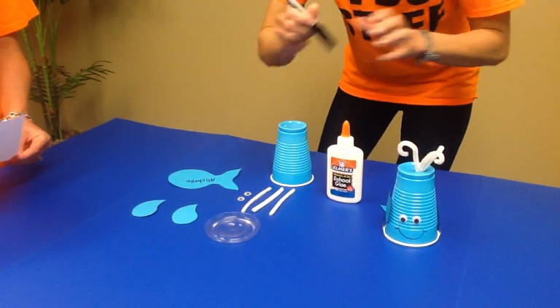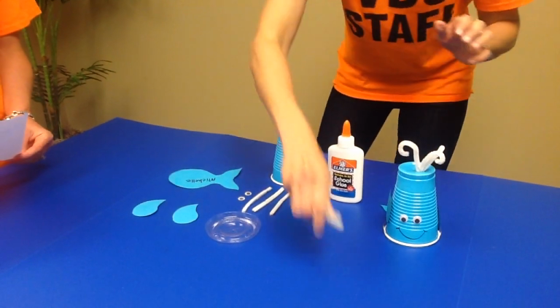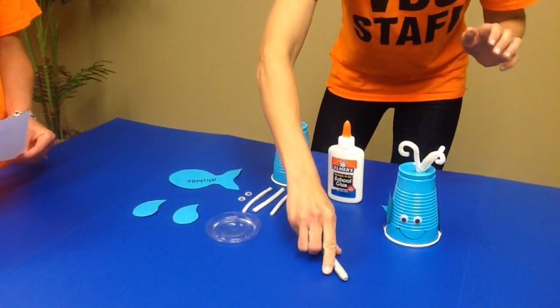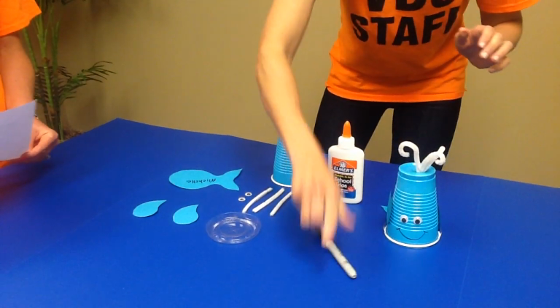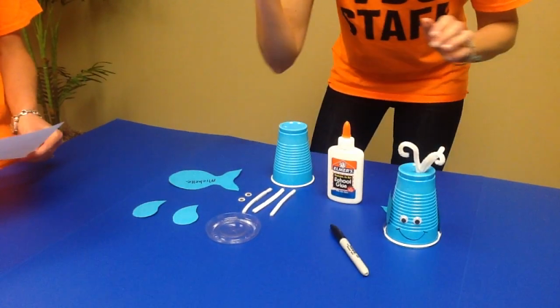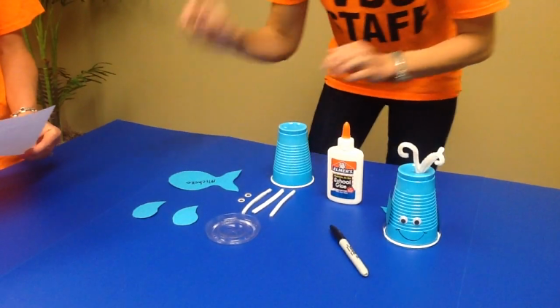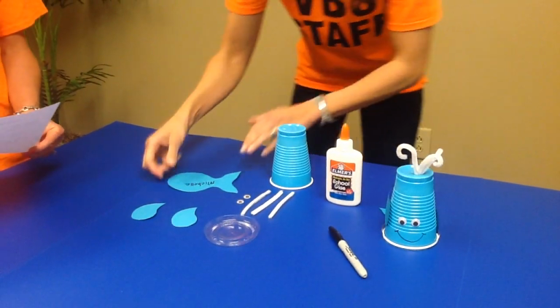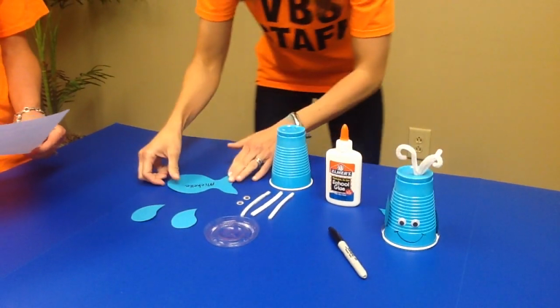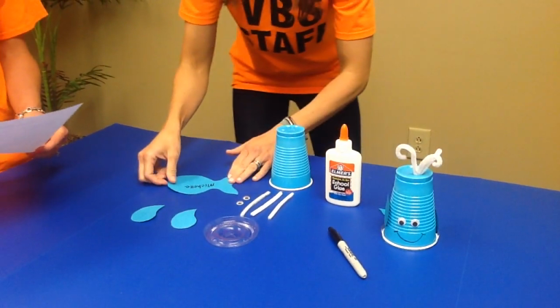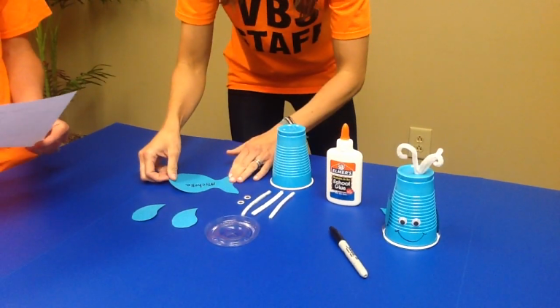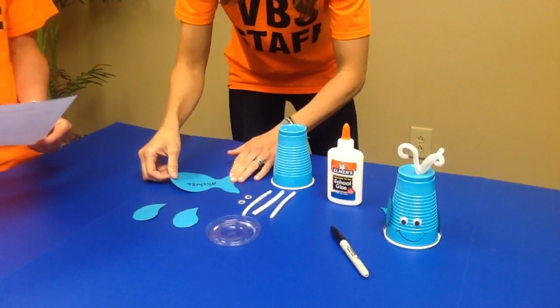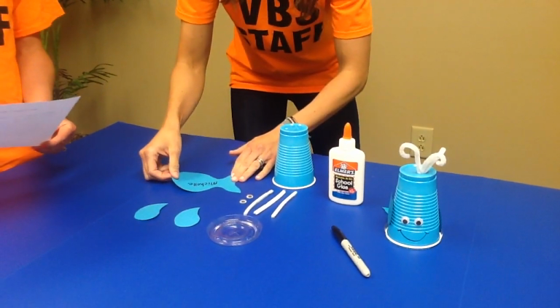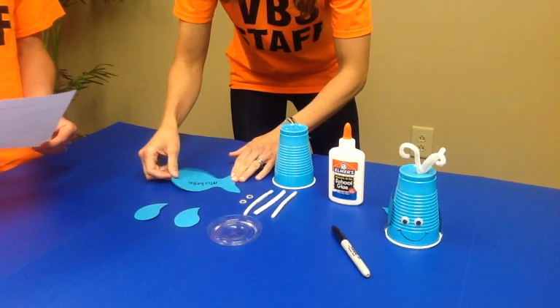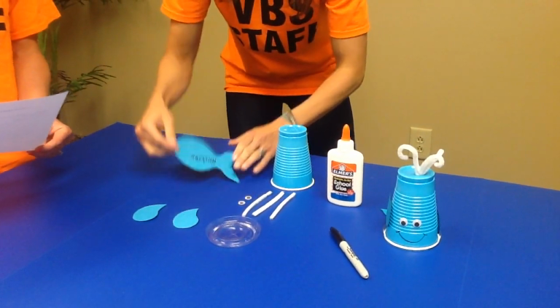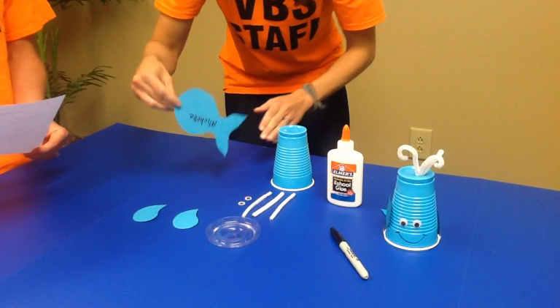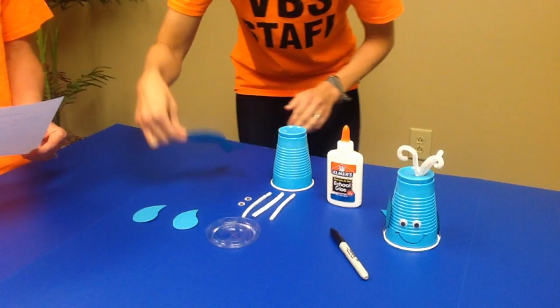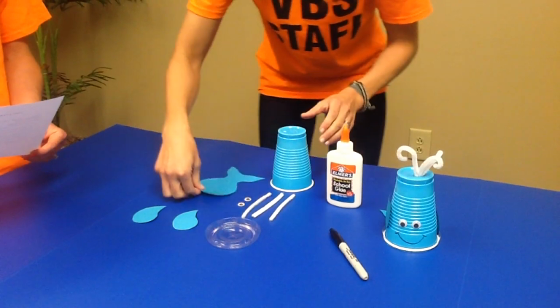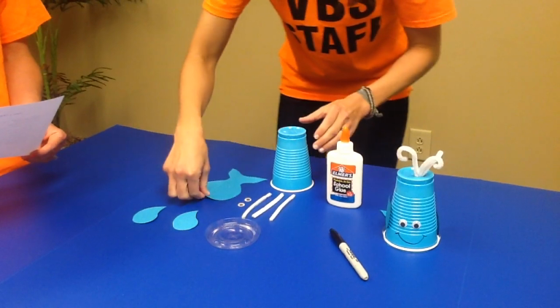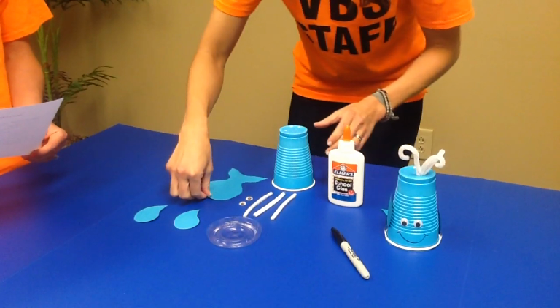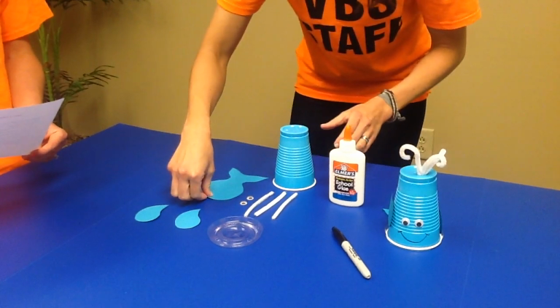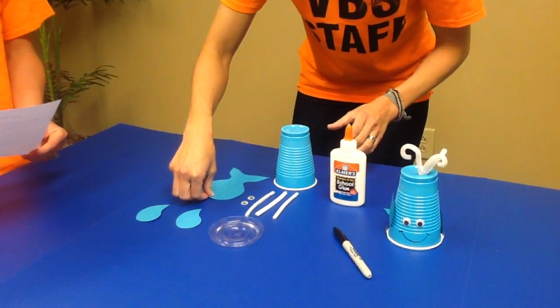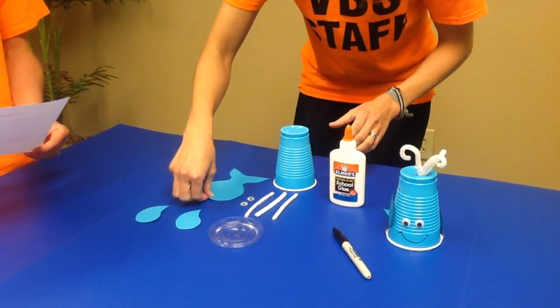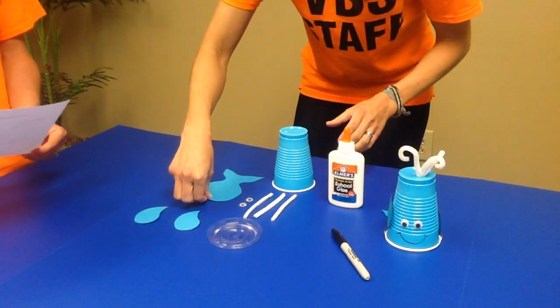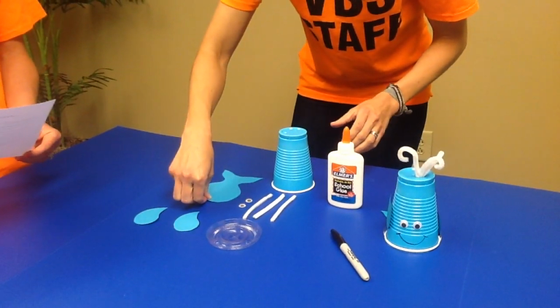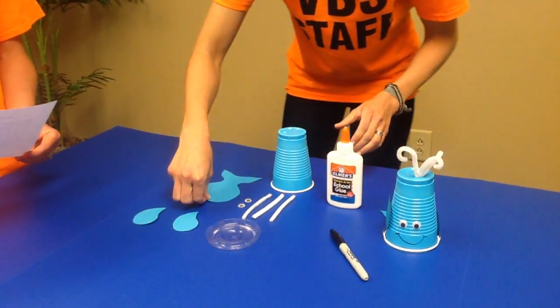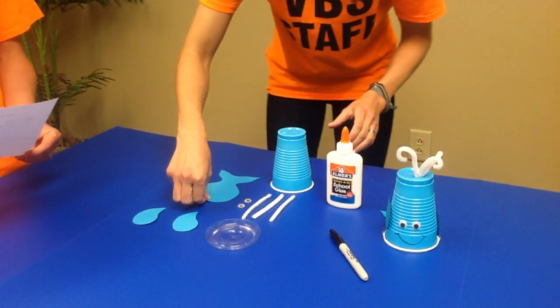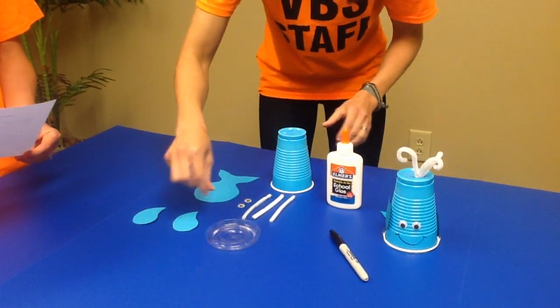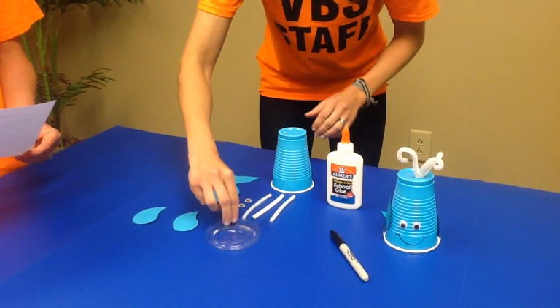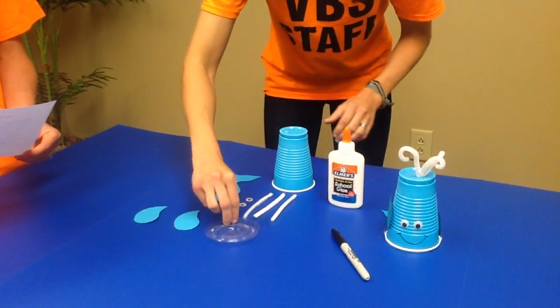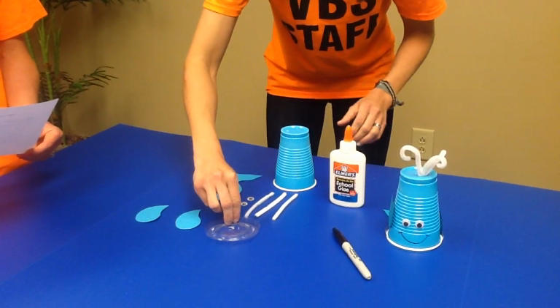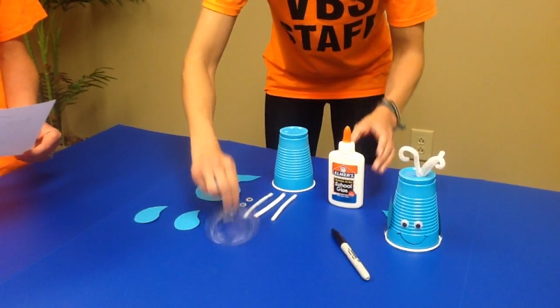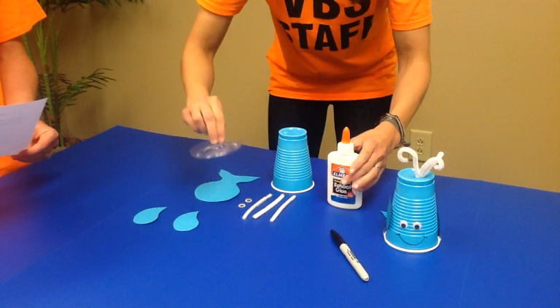Number two: we're going to glue the cup lid with the top side facing down onto the tail.